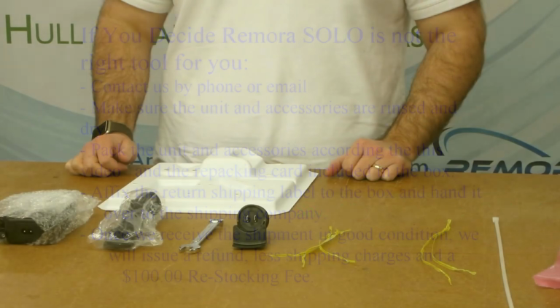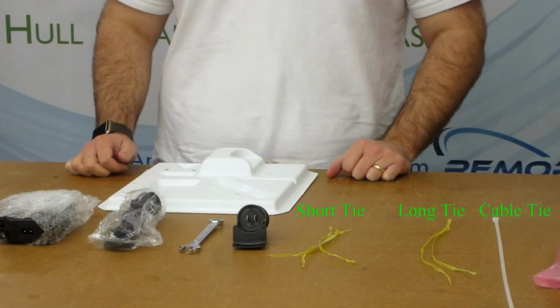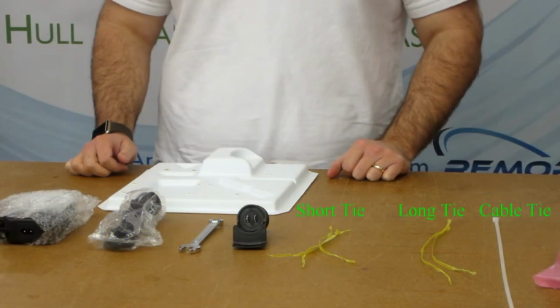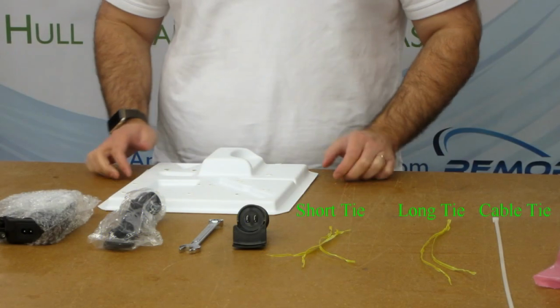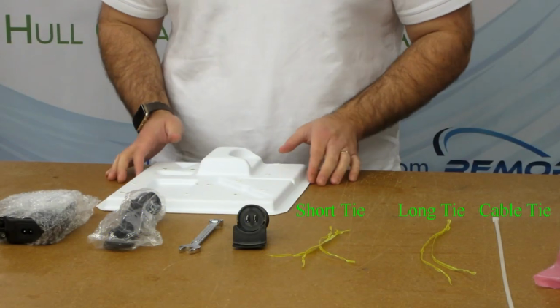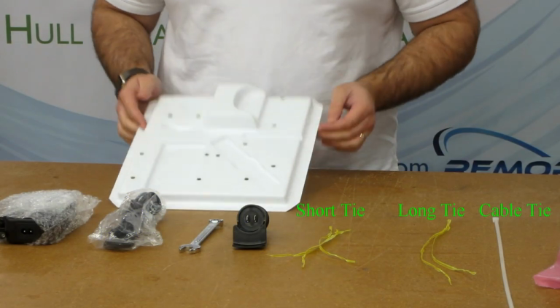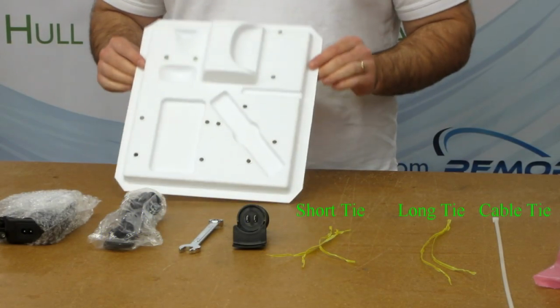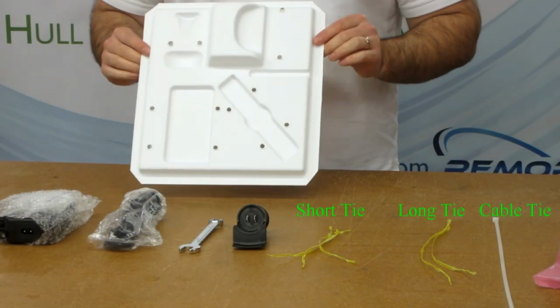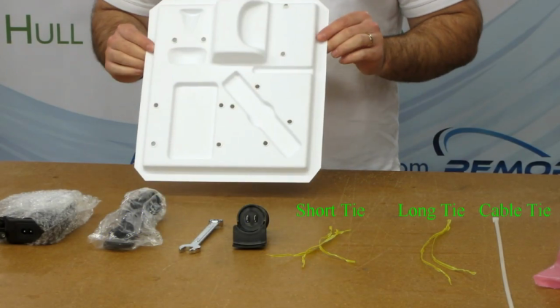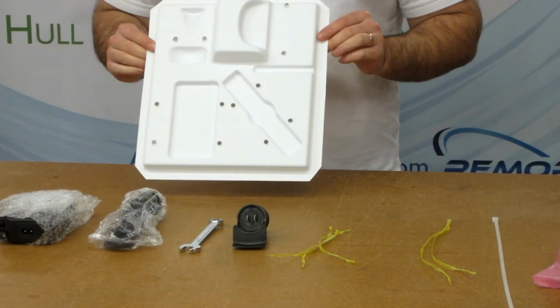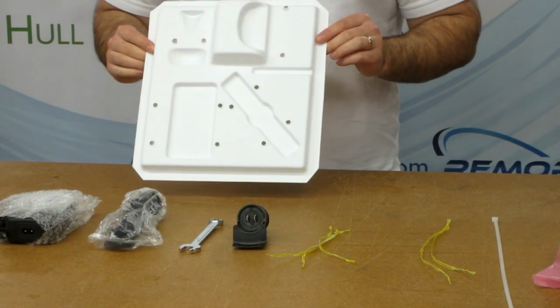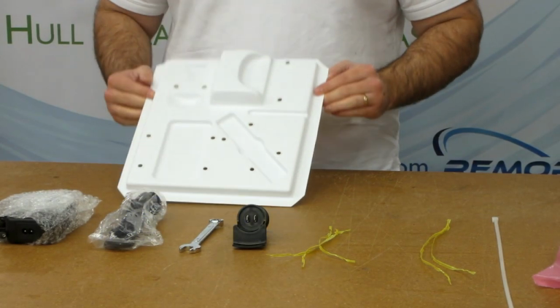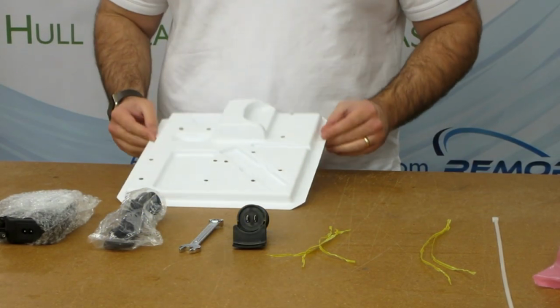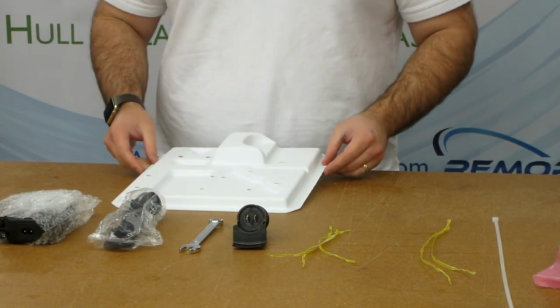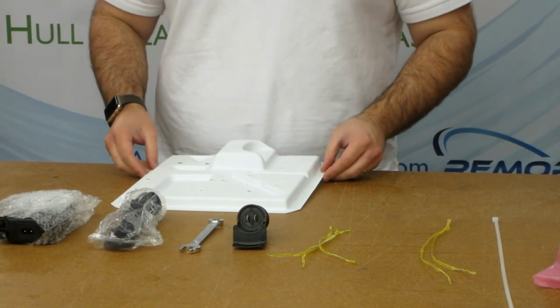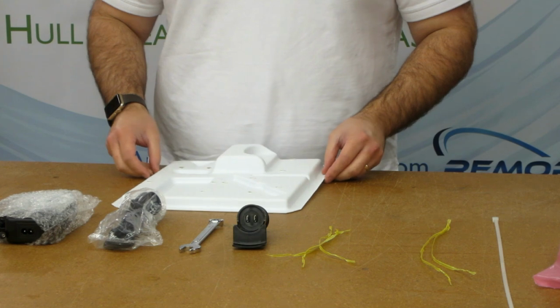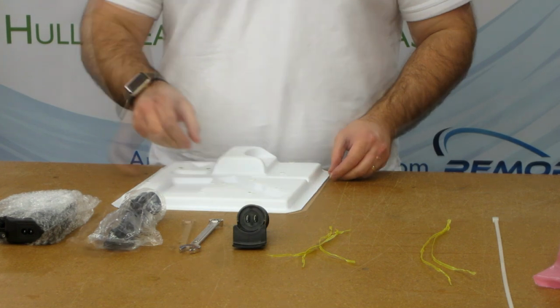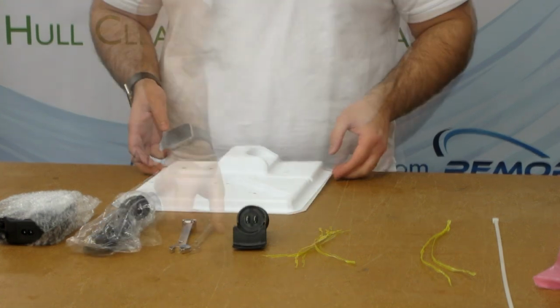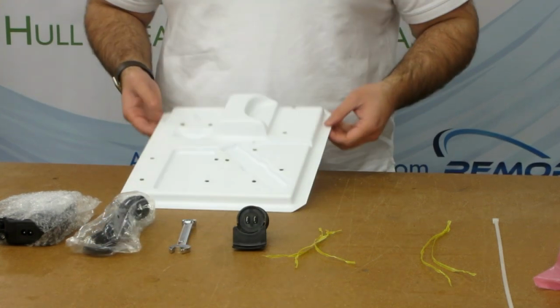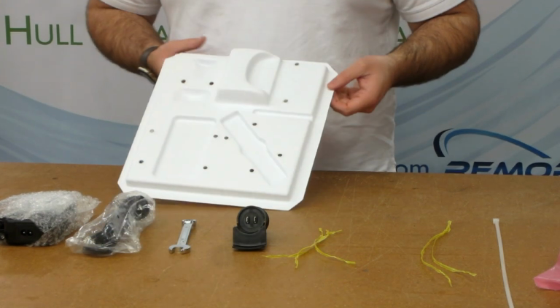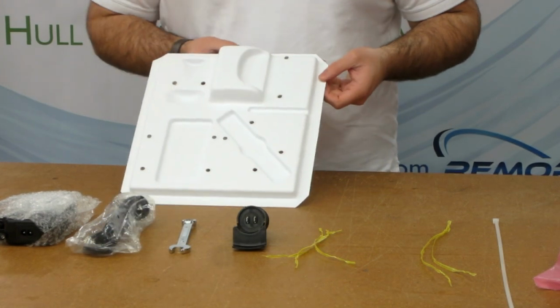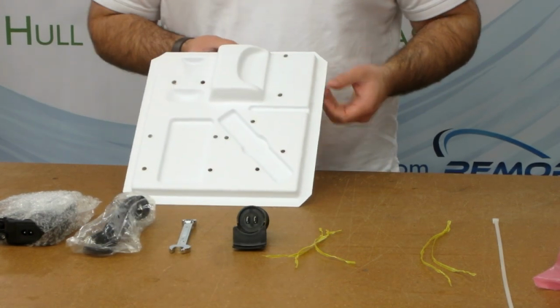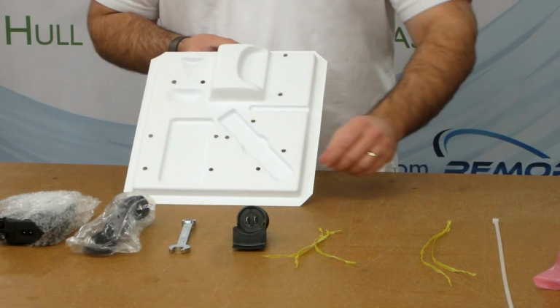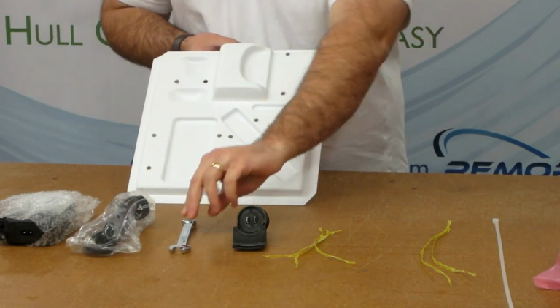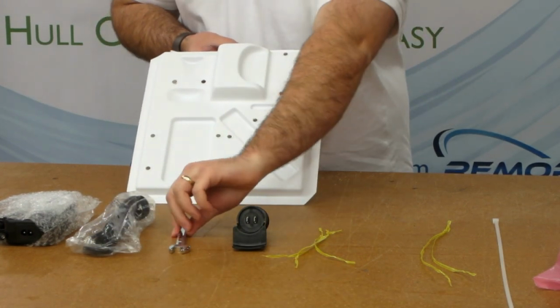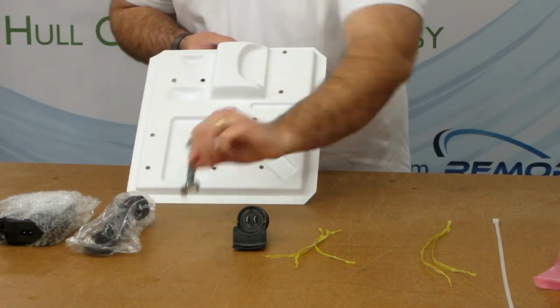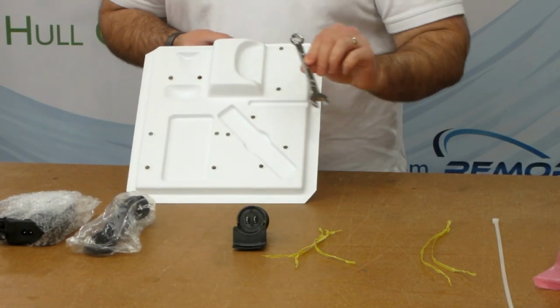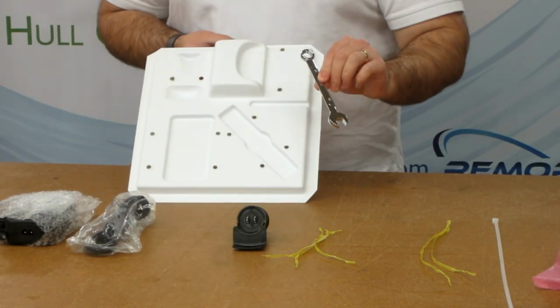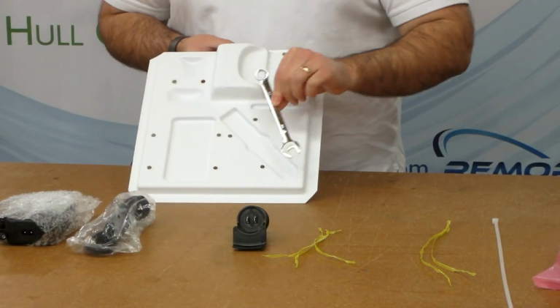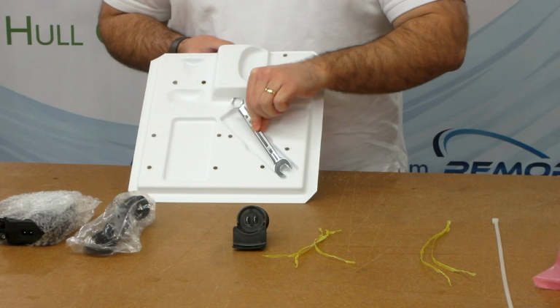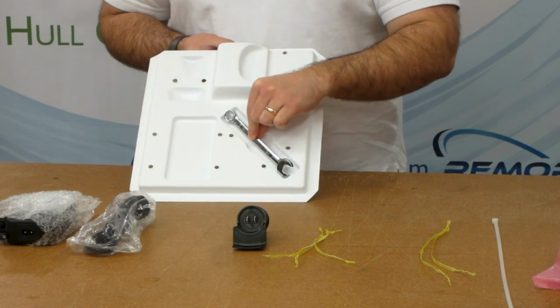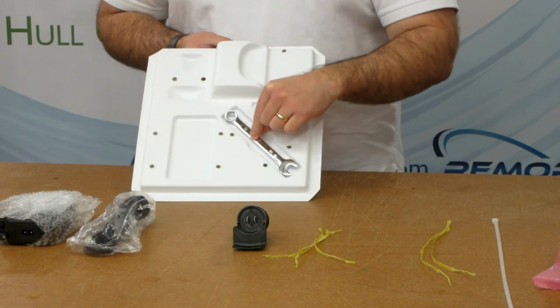First you'll need to populate the tray. Install the accessories using the twist ties. There are two long twist ties and three short twist ties, plus a long cable tie. Each component has a place in the tray.